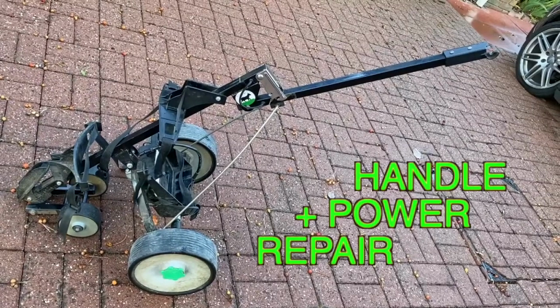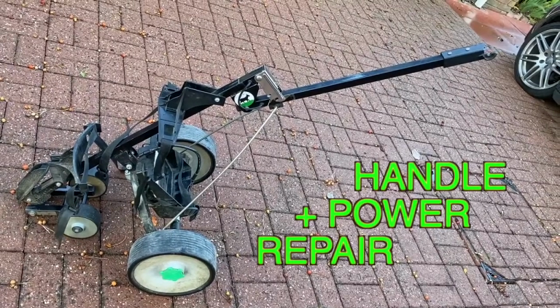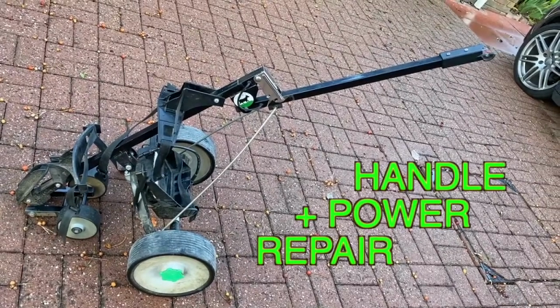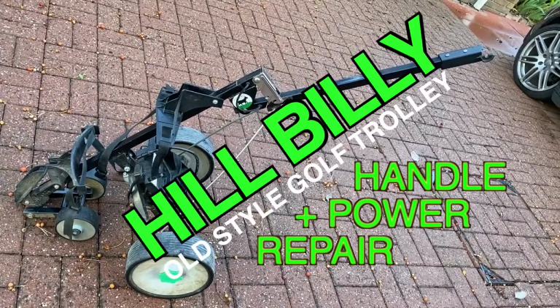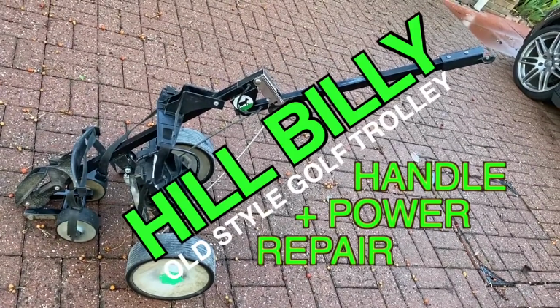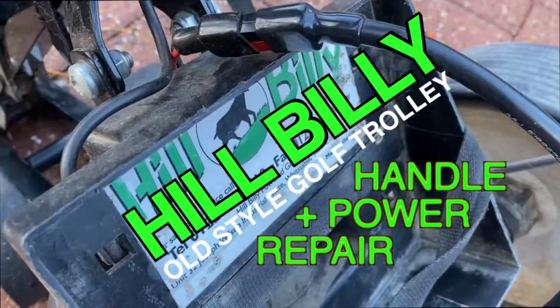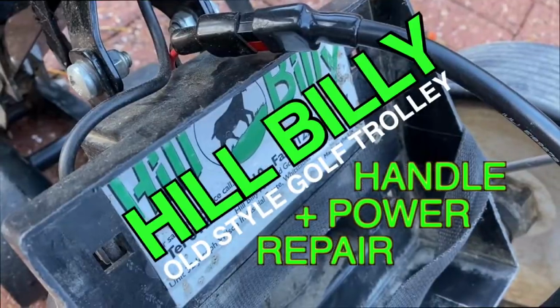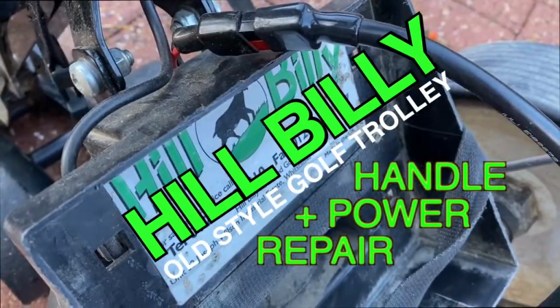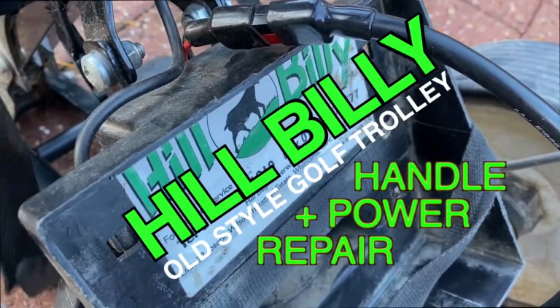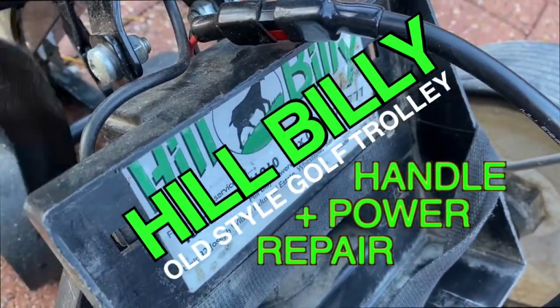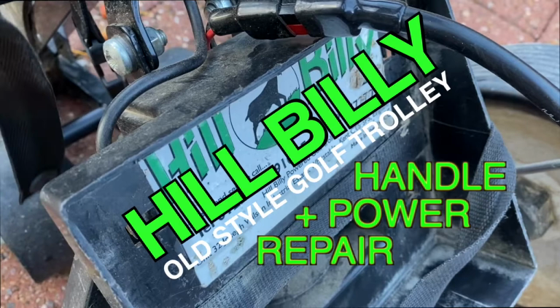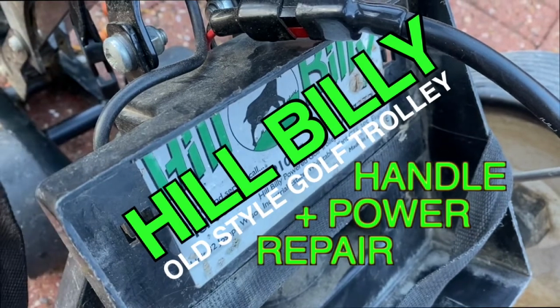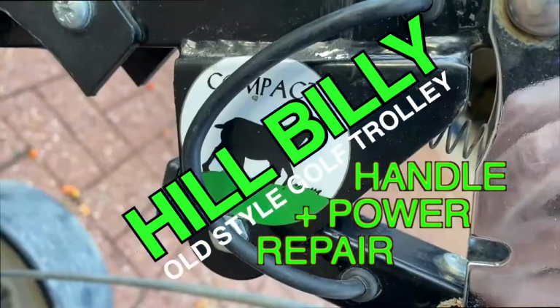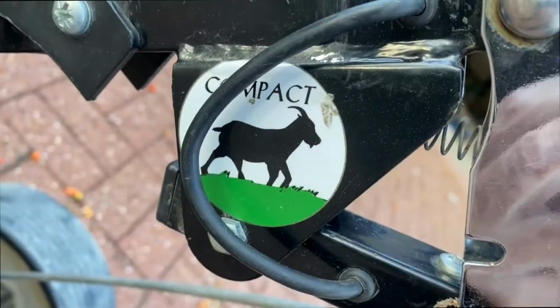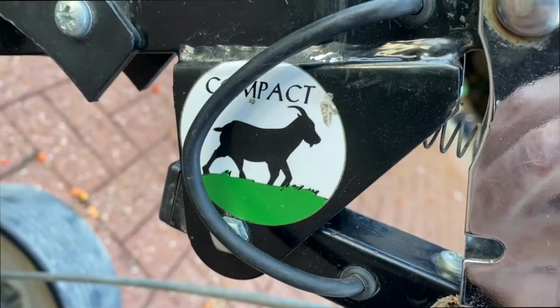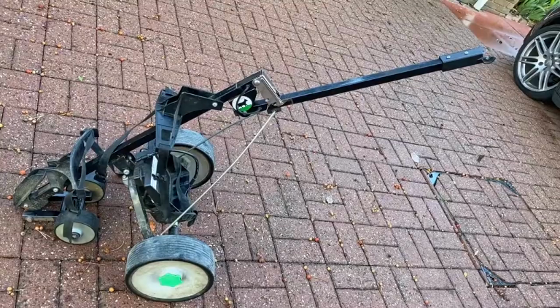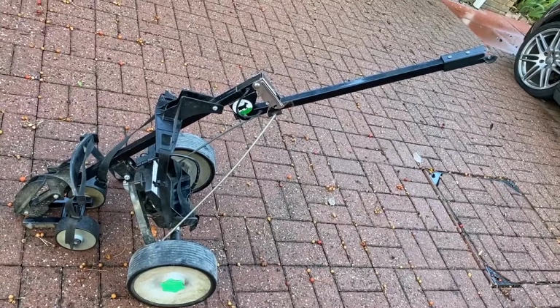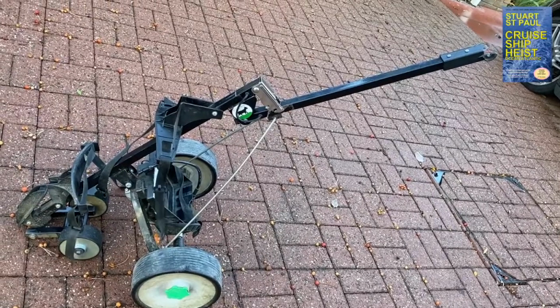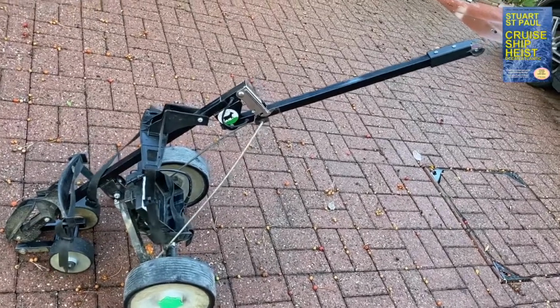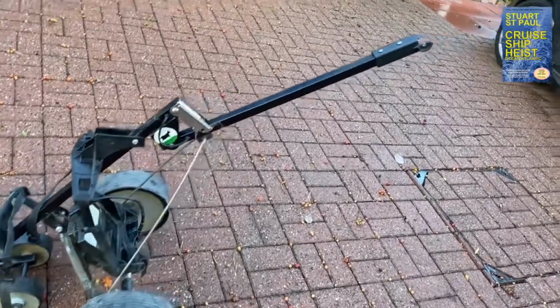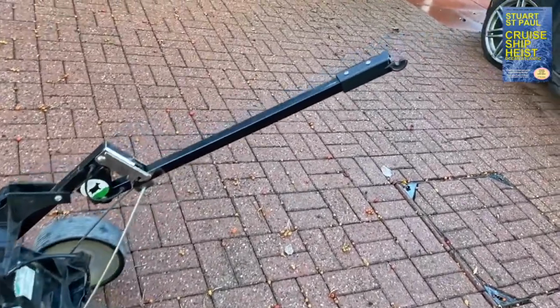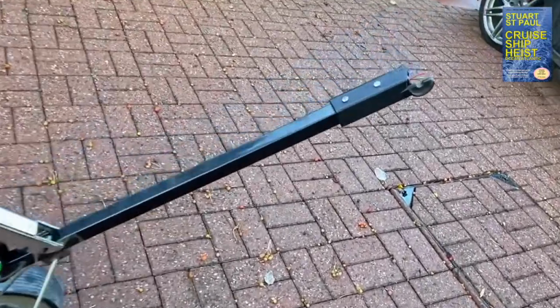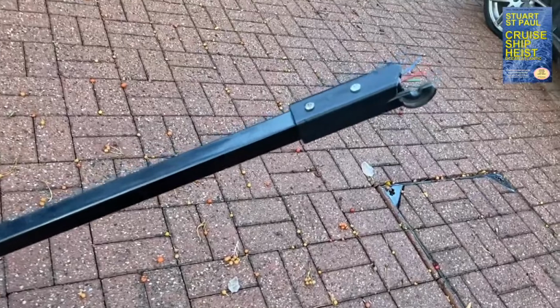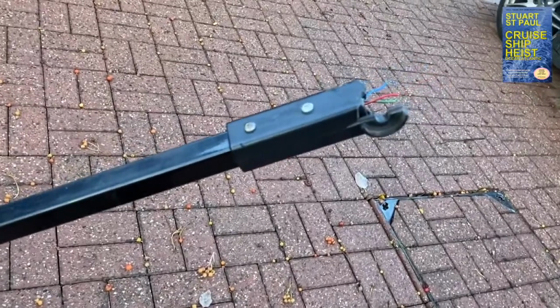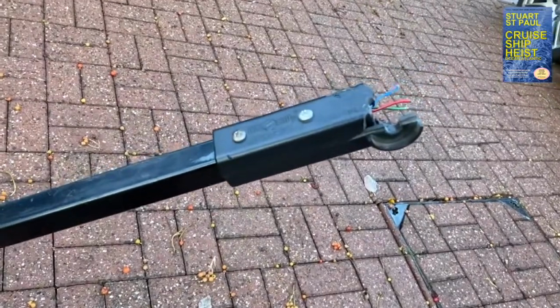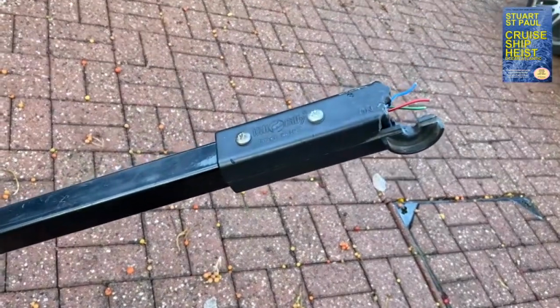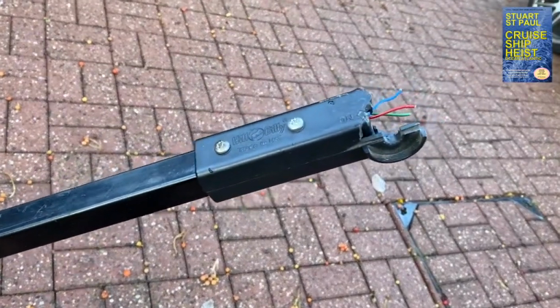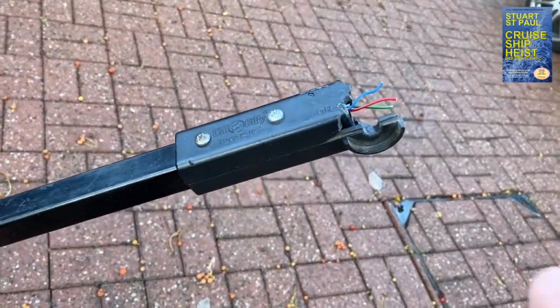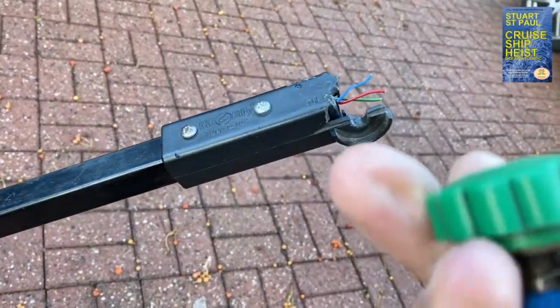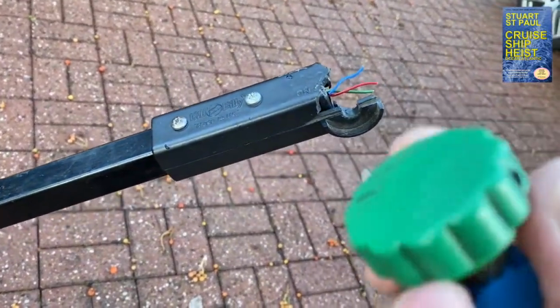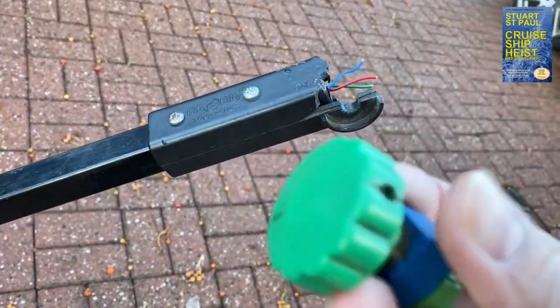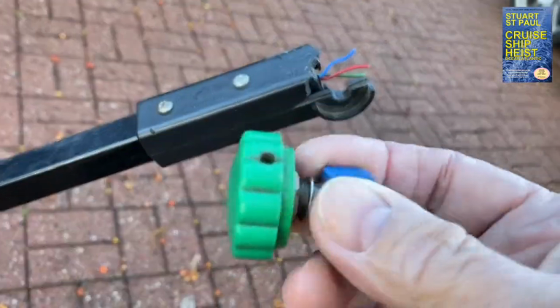This is an old style golf trolley made by Hillbilly. It's called the compact model but it's the old style and it's not working because the handle's broken off and the electric control has come off too.